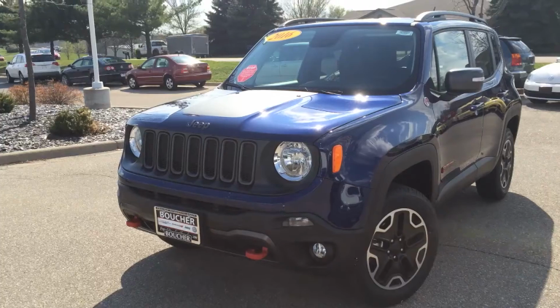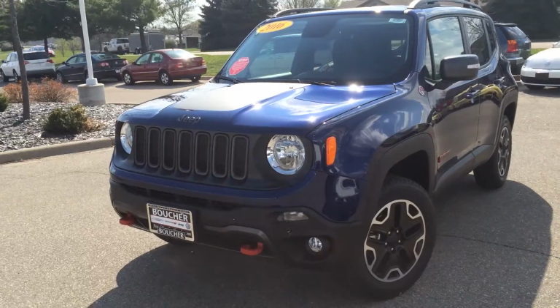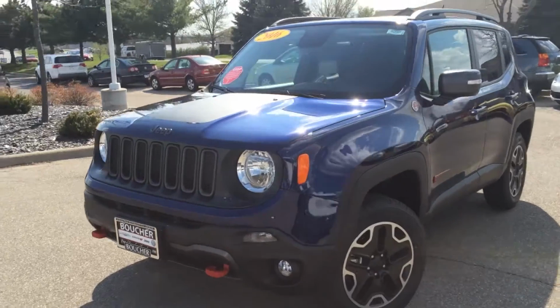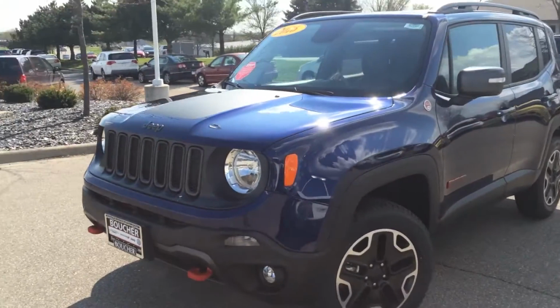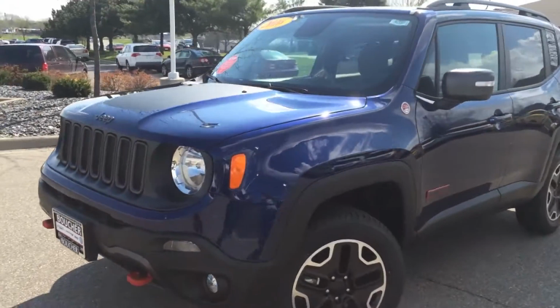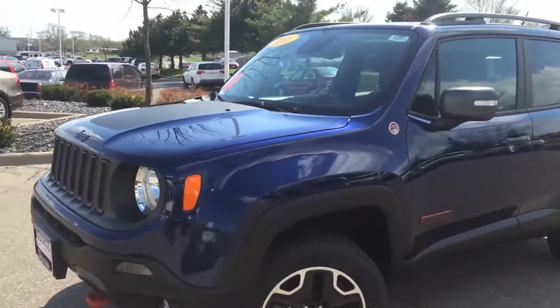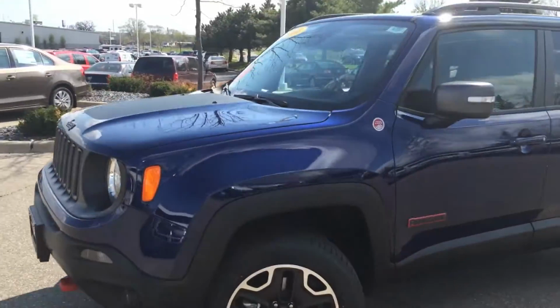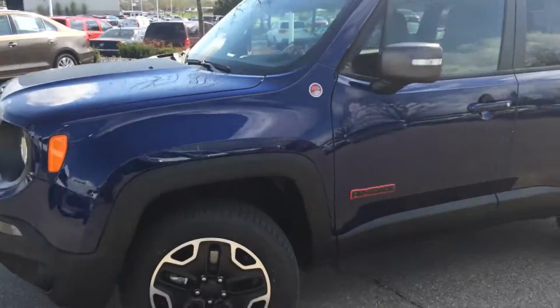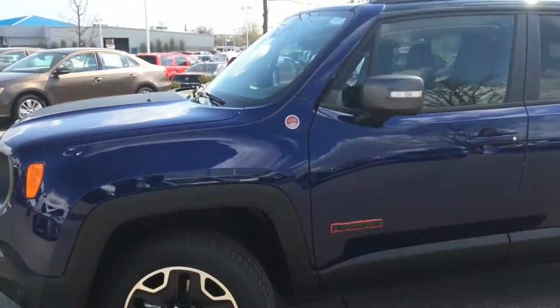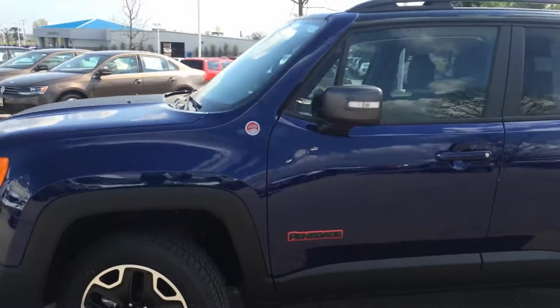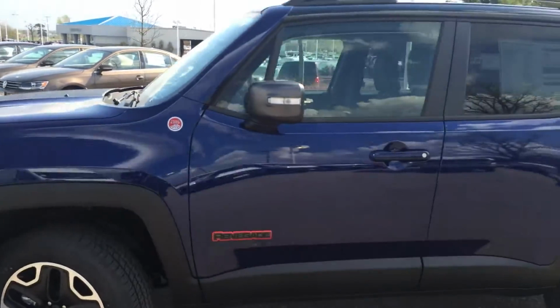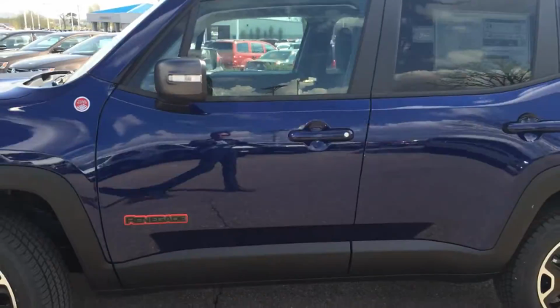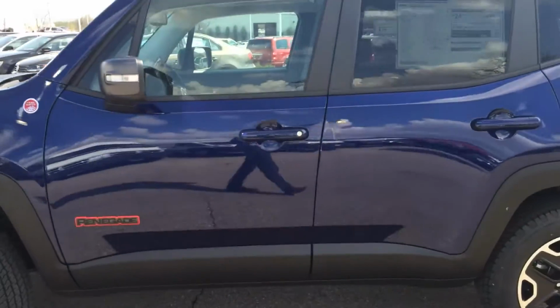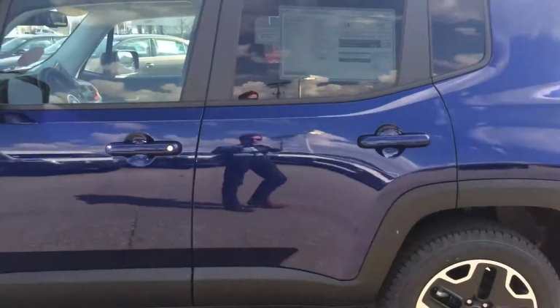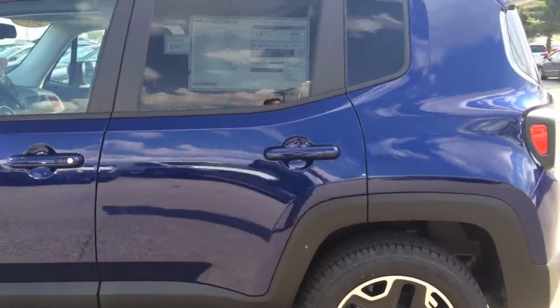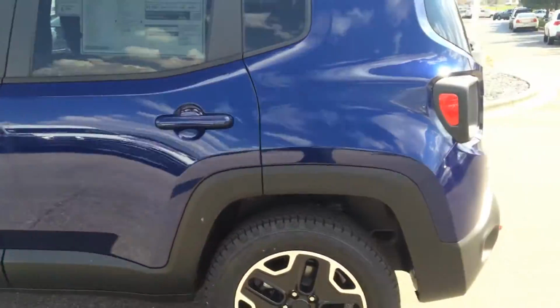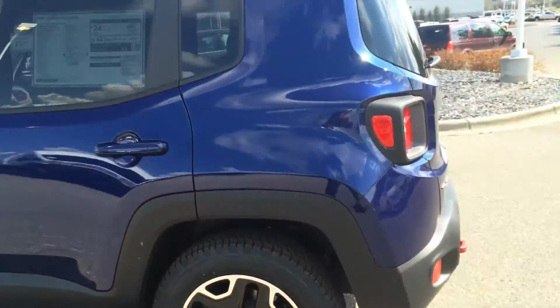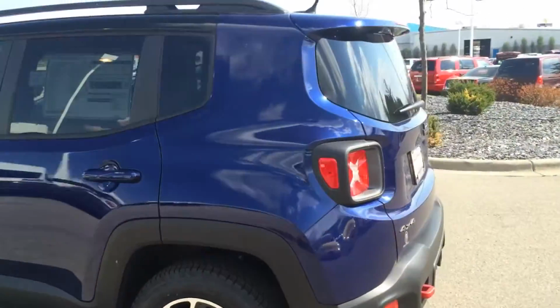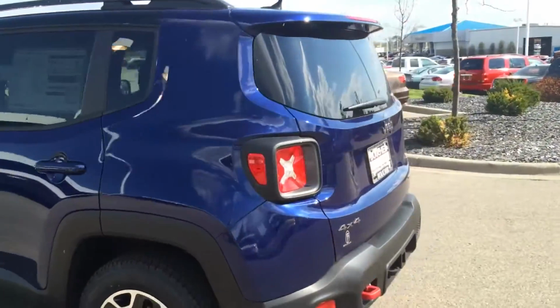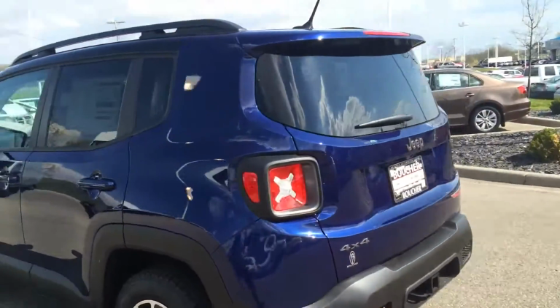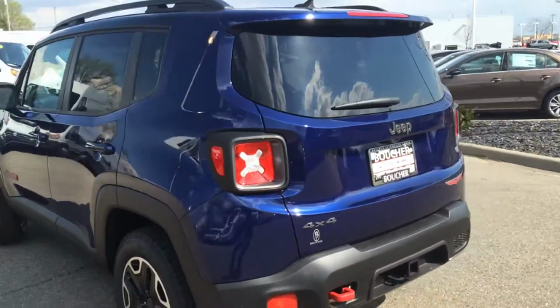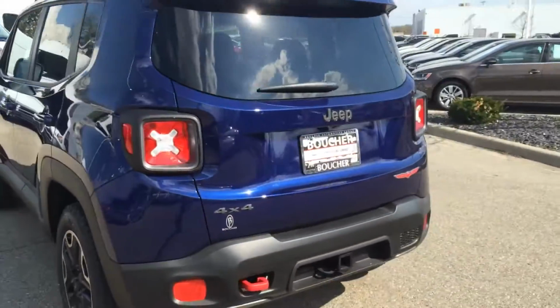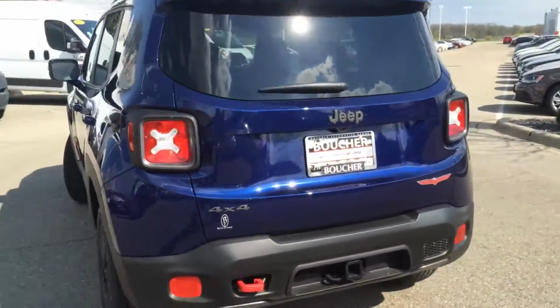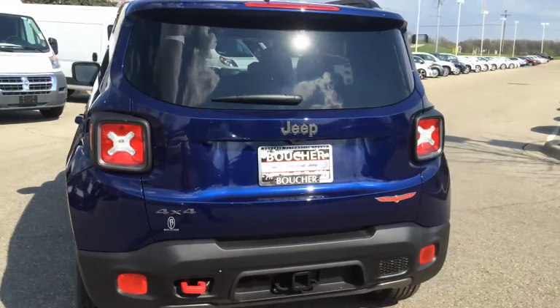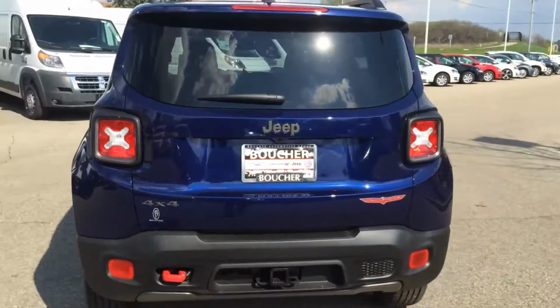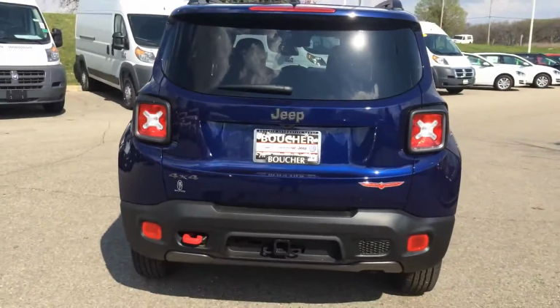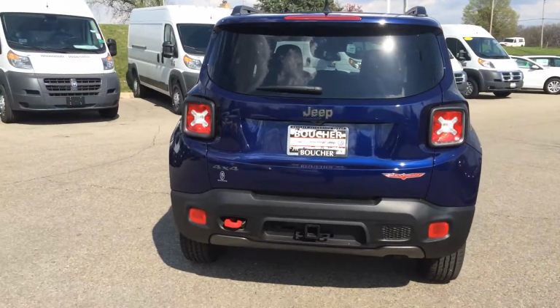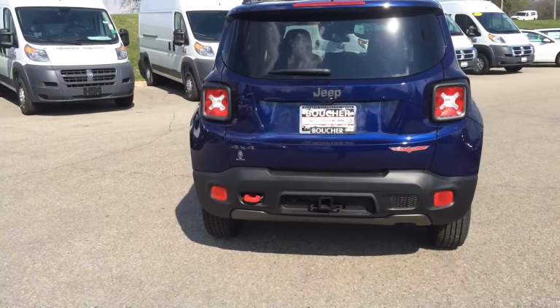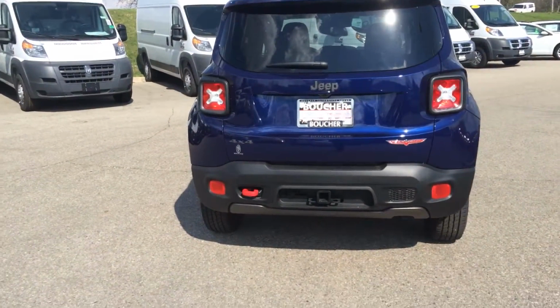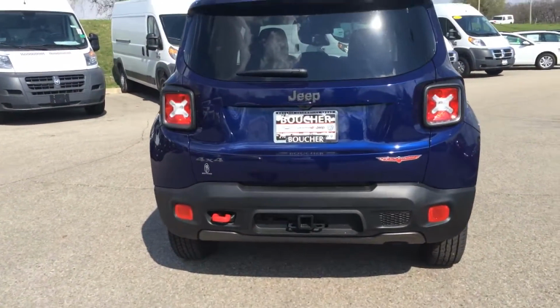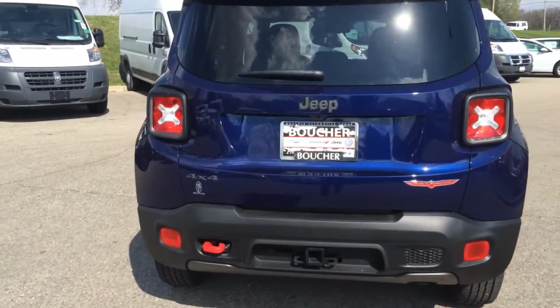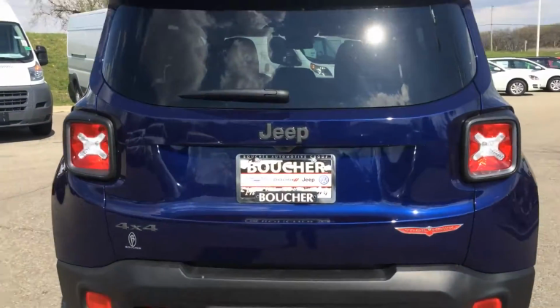Hey Antonio, this is Troy from Frank Boucher Jeep. We're looking at your 2016 Jeep Renegade Trailhawk. This thing is super awesome — it is the best selling subcompact SUV.